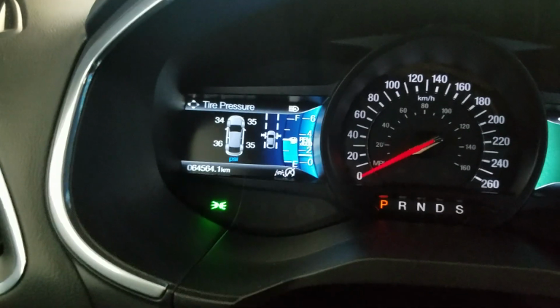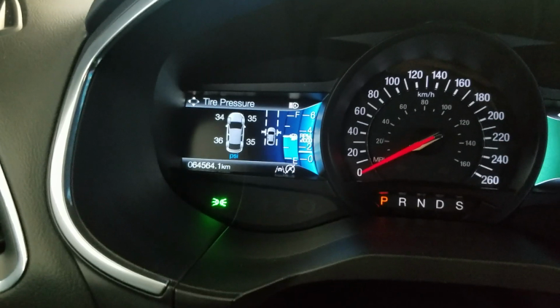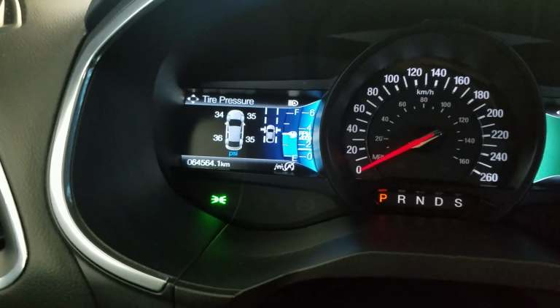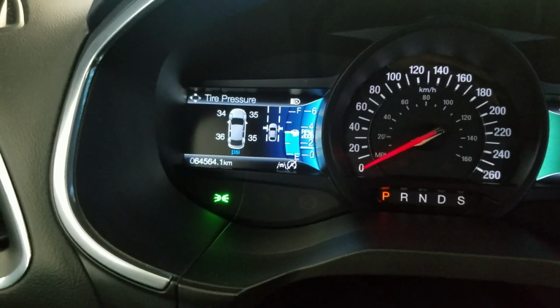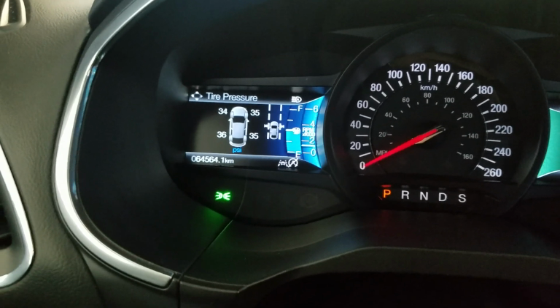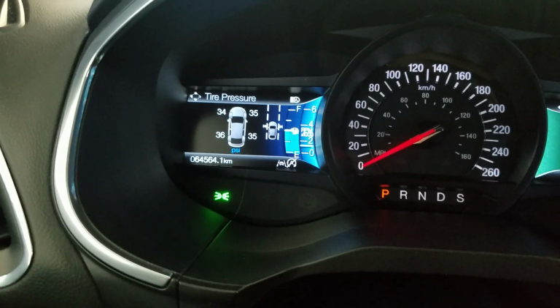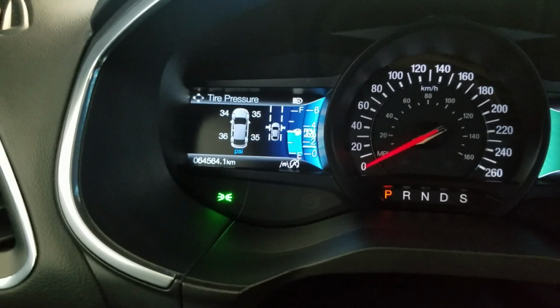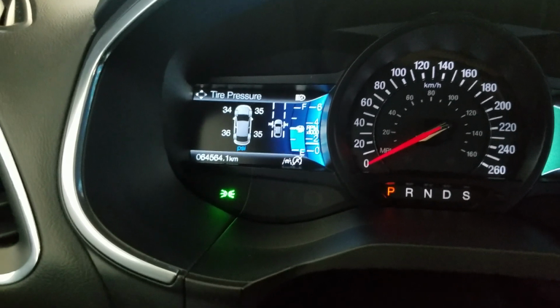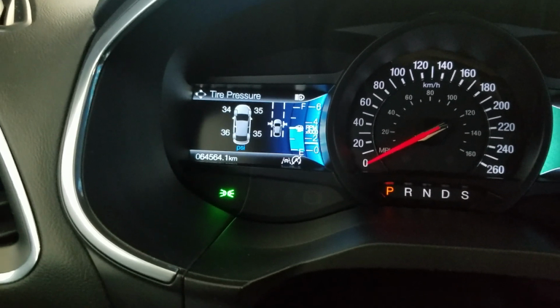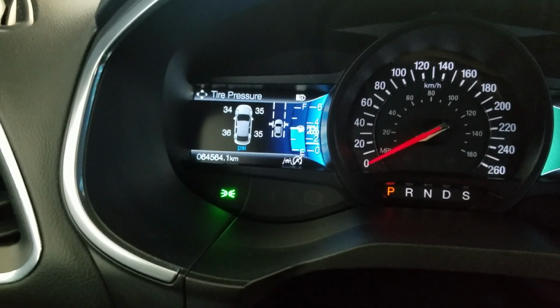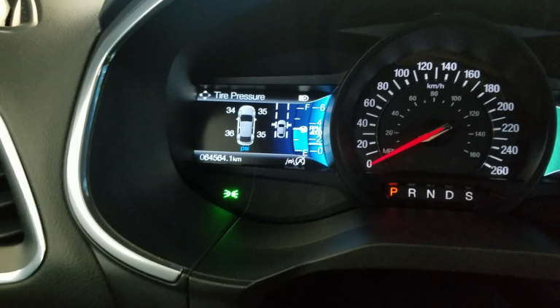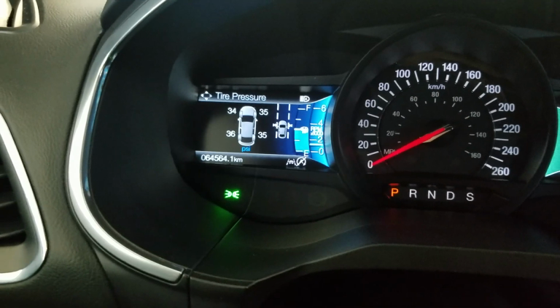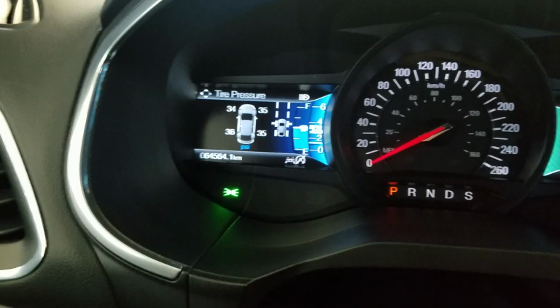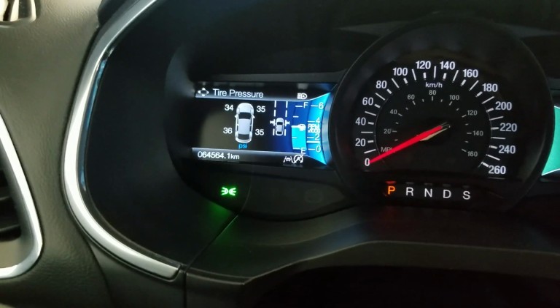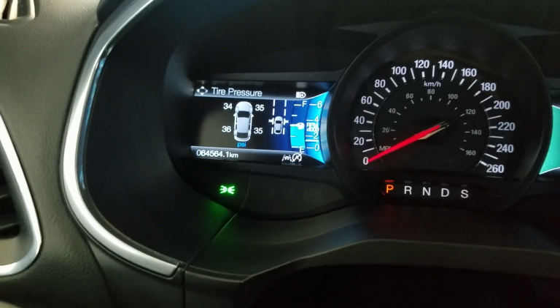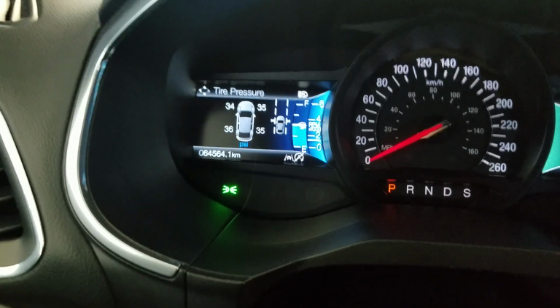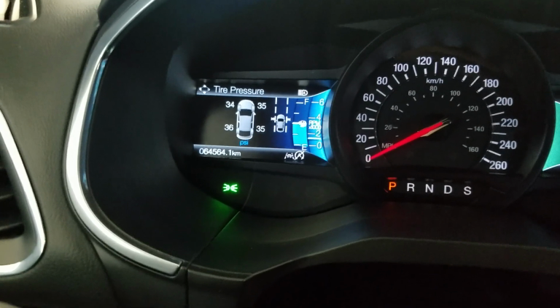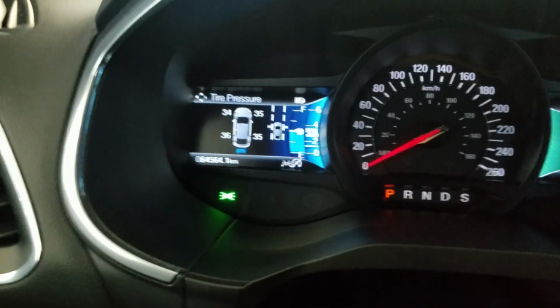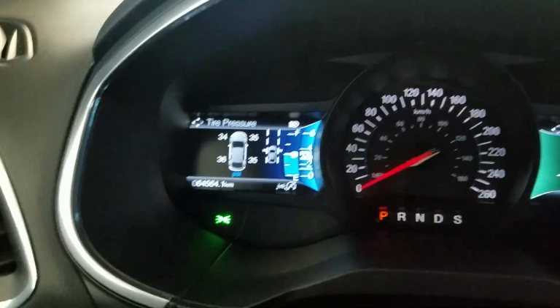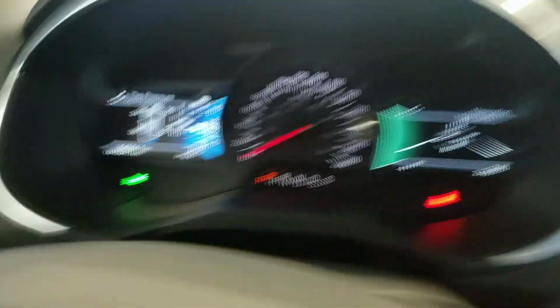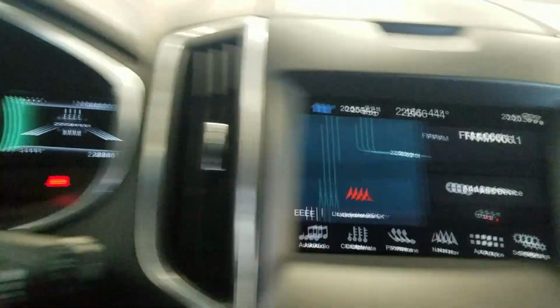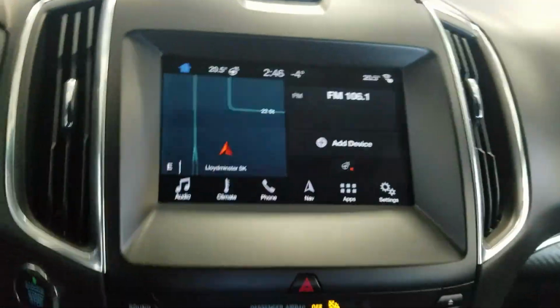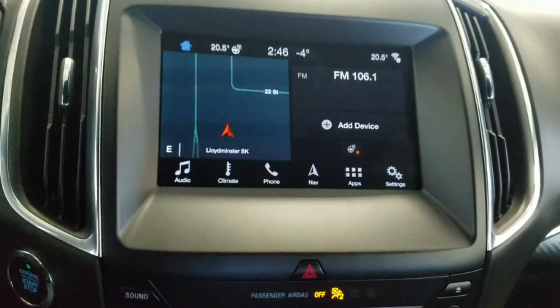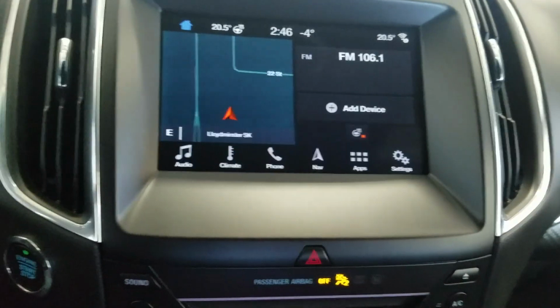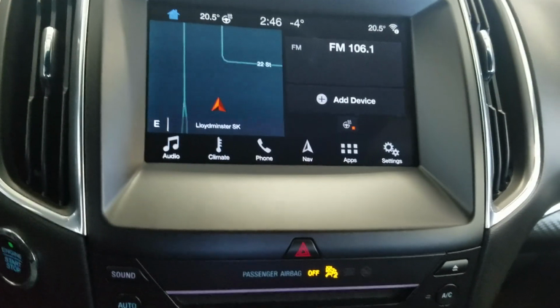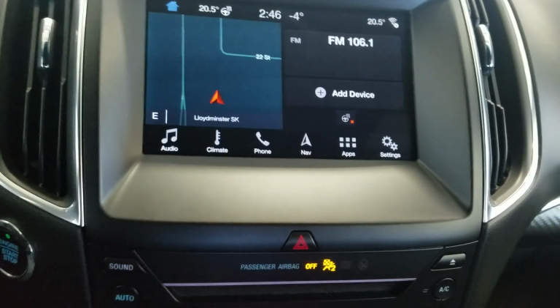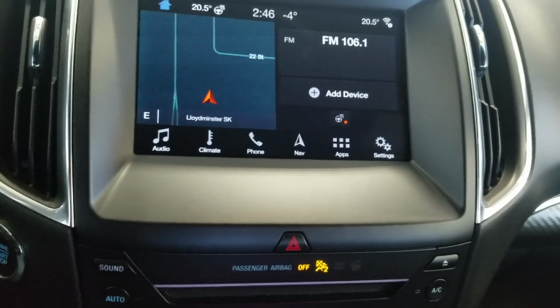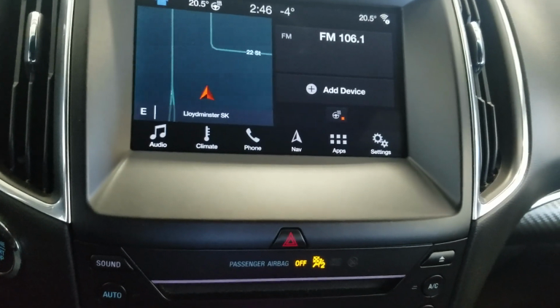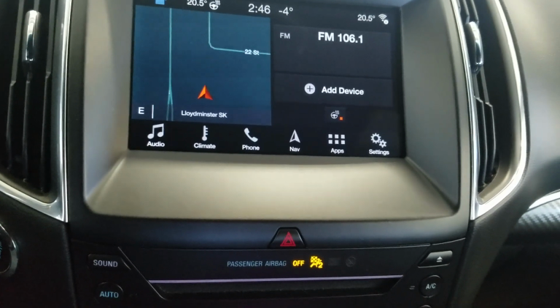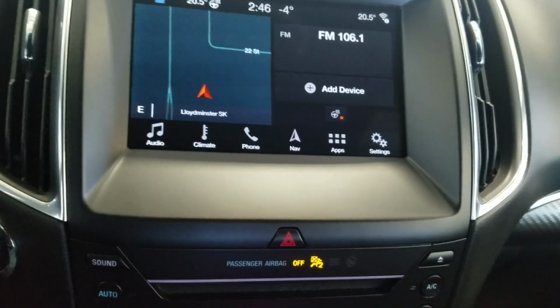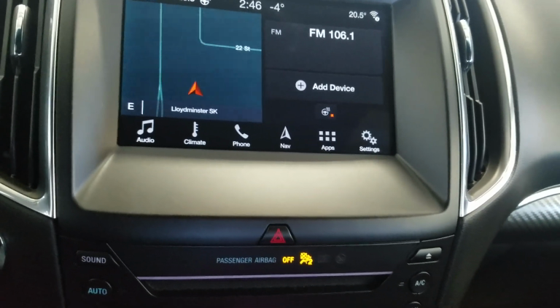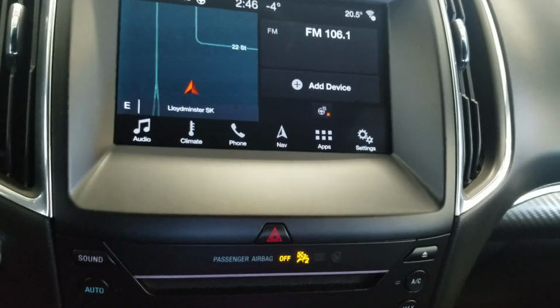As you can see, this 2019 Edge has 64,564 kilometers on it. Over at our center display you'll see options available such as audio, climate, phone integration, navigation, and applications and settings.